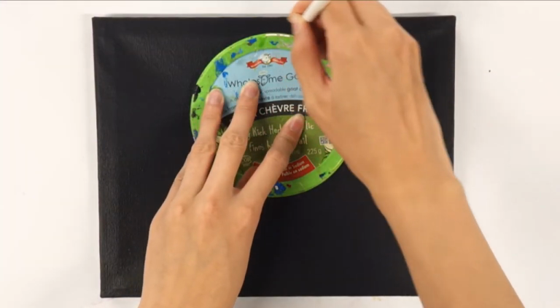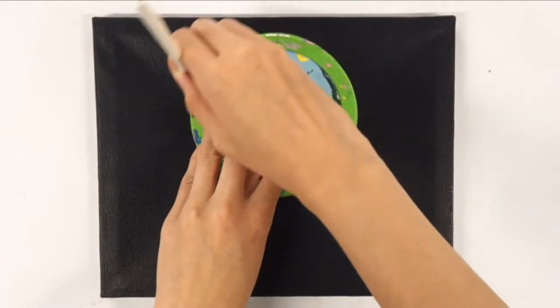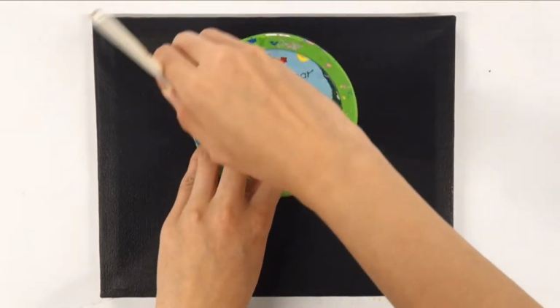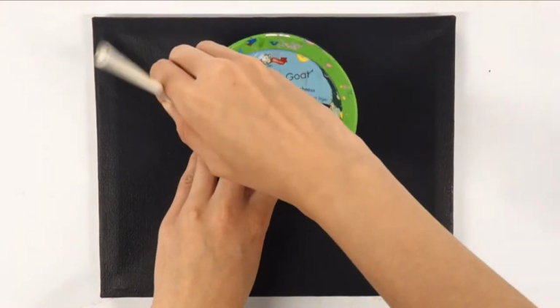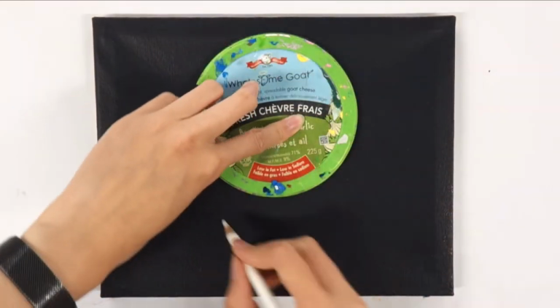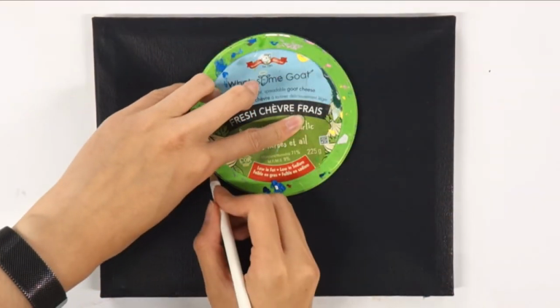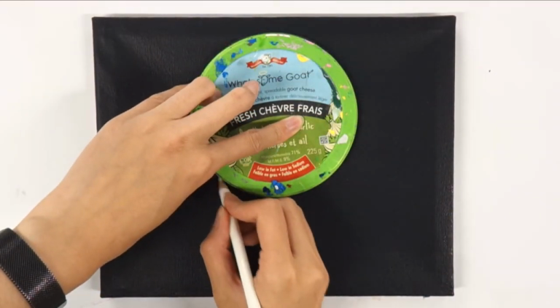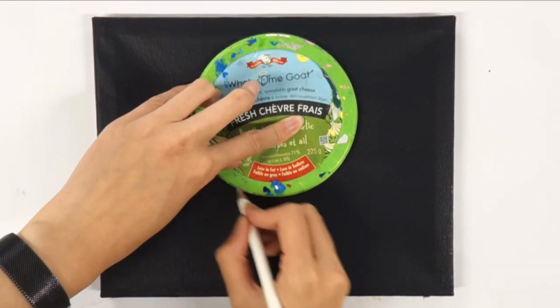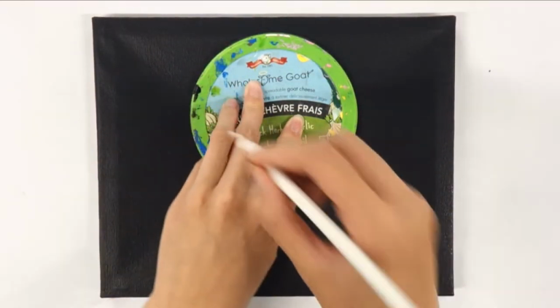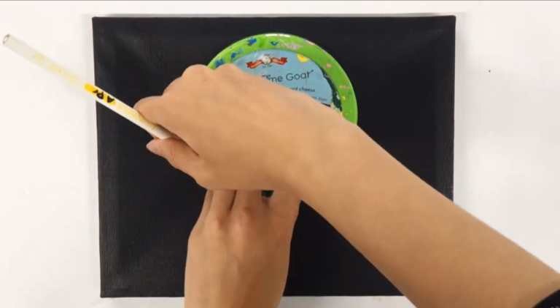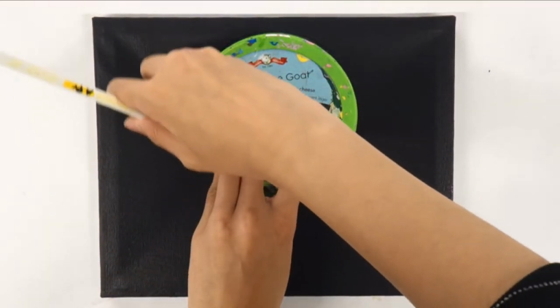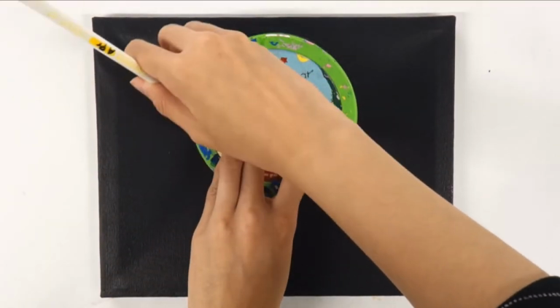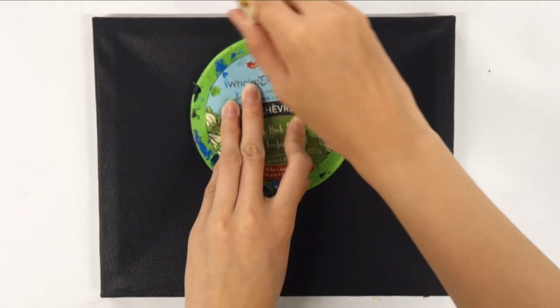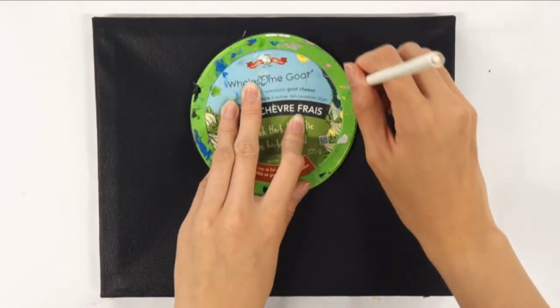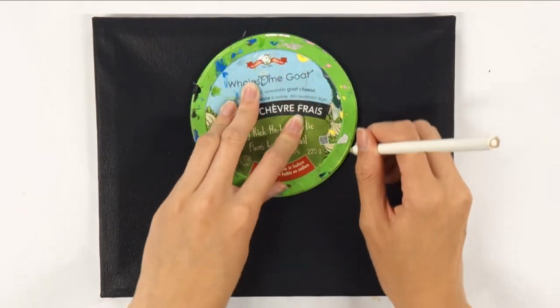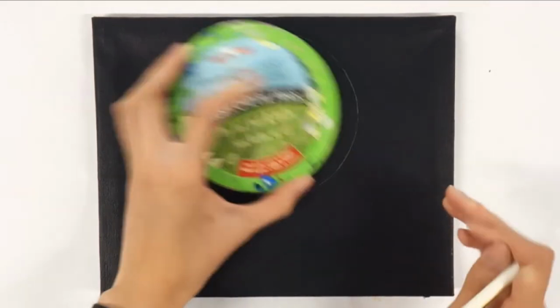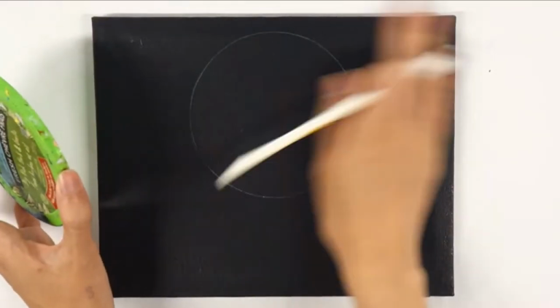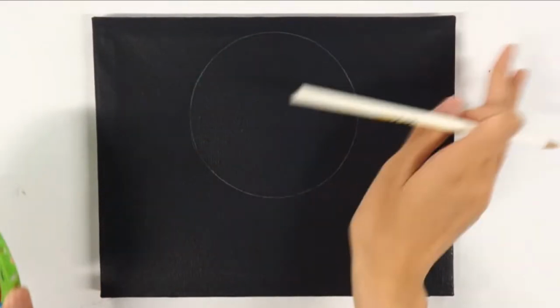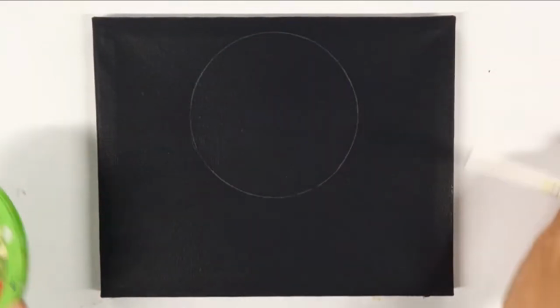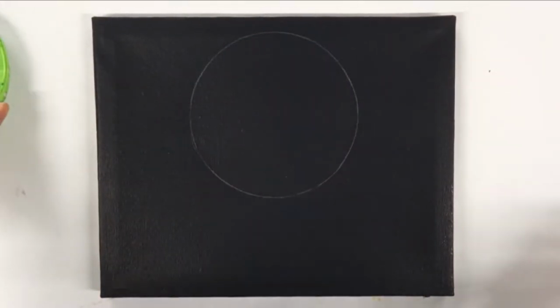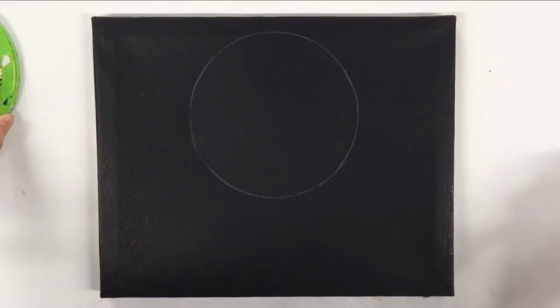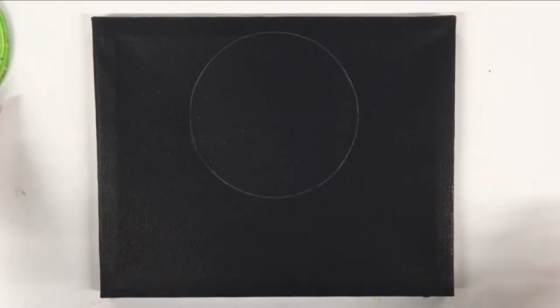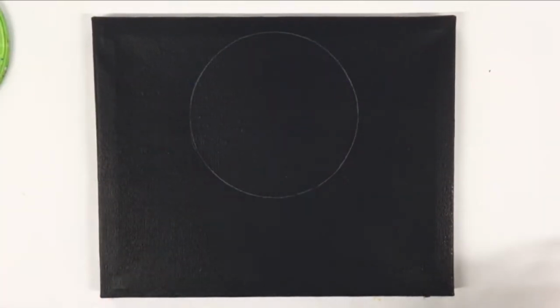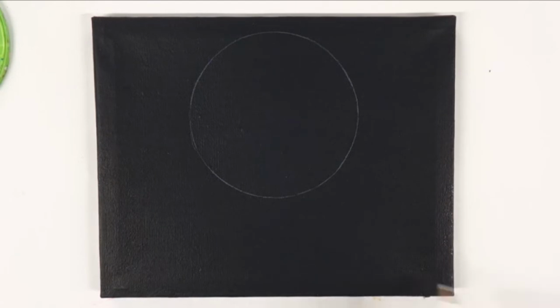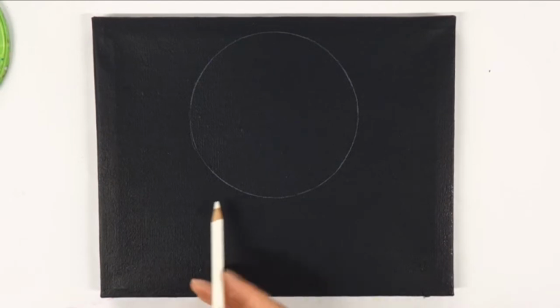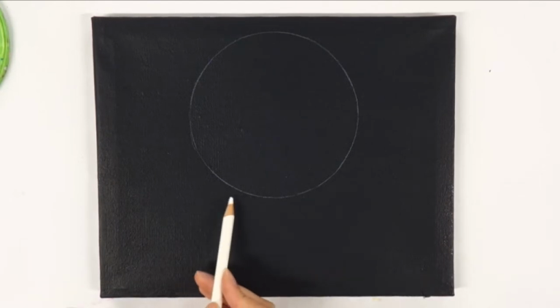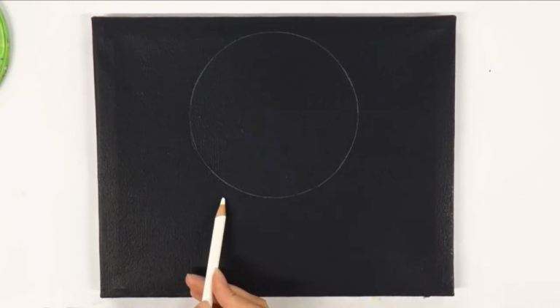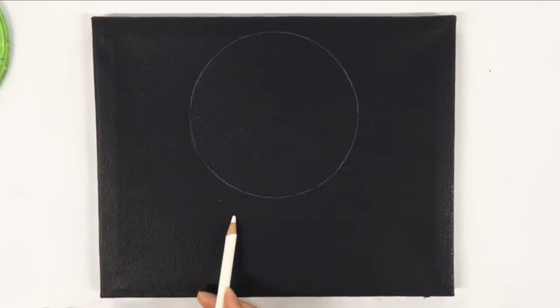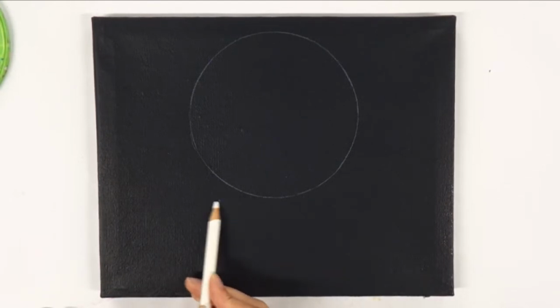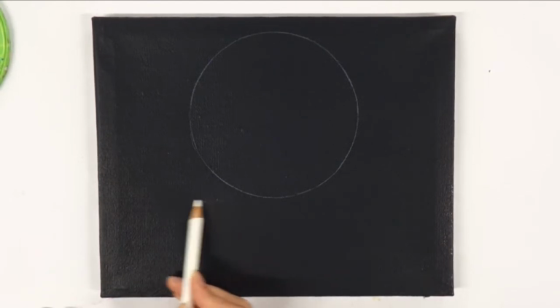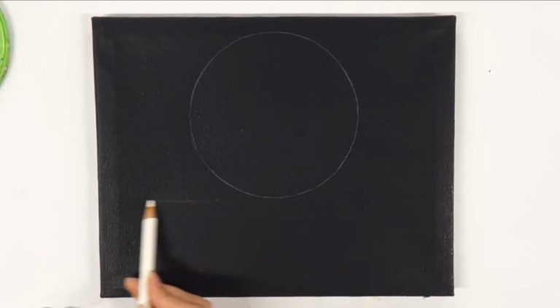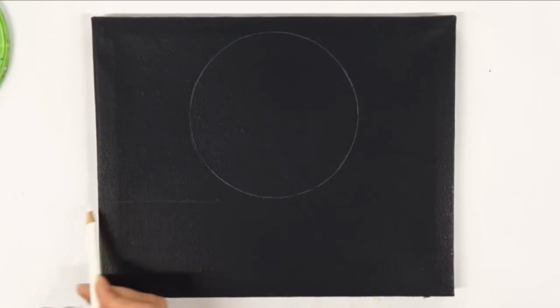First, paint the background black and let it dry completely. Then make a circle for the moon — here I trace the lid with a pencil. Make sure the circle is near the top half of the canvas, then sketch a line for the horizon line.